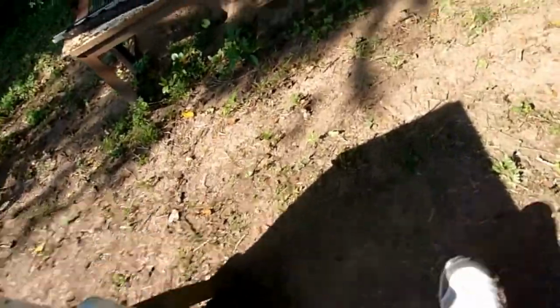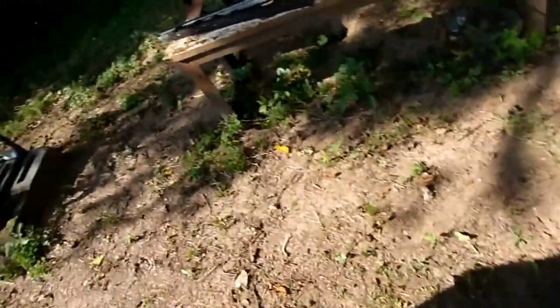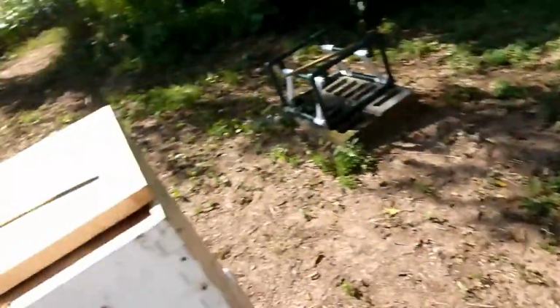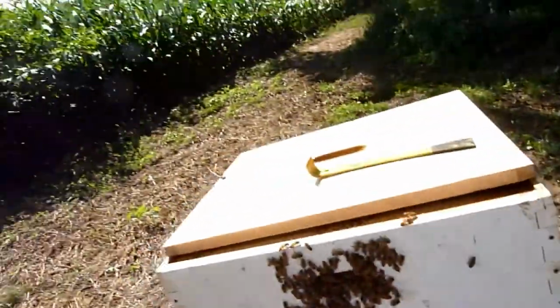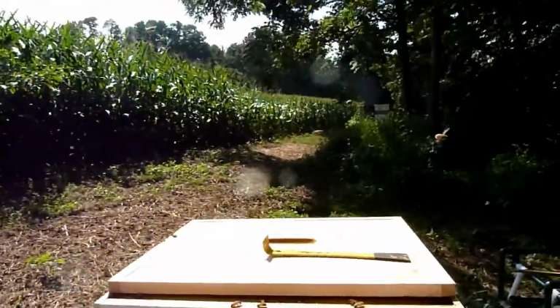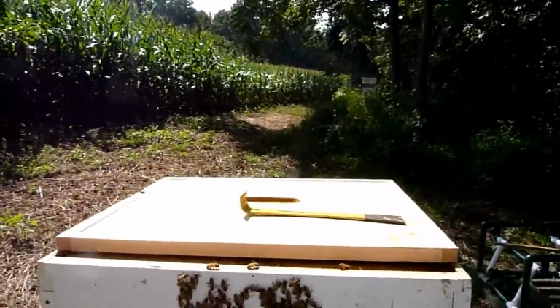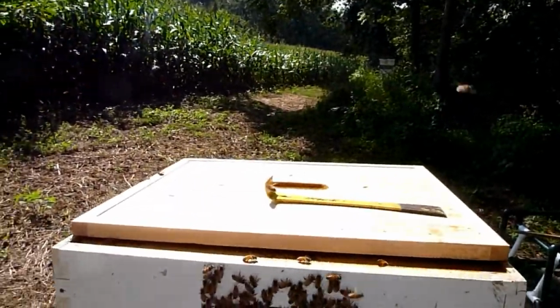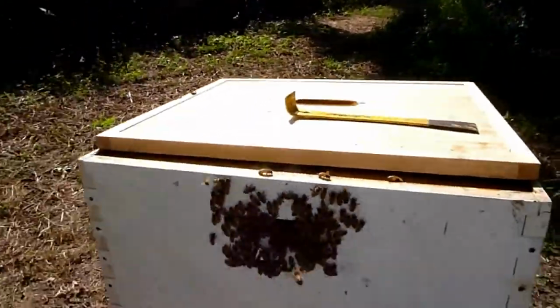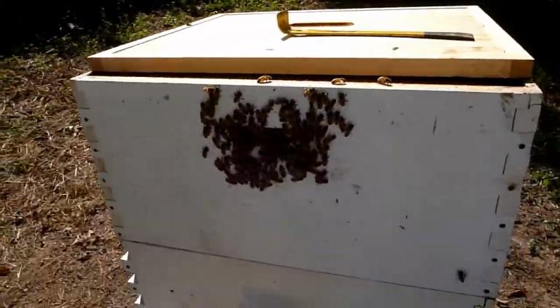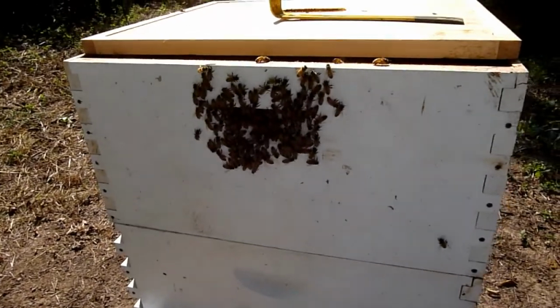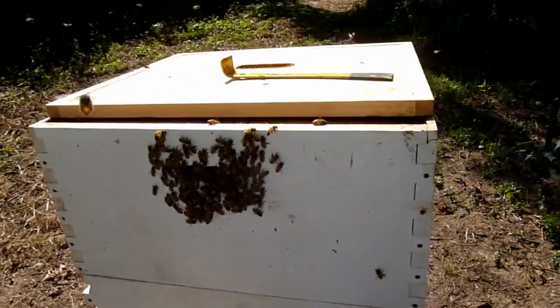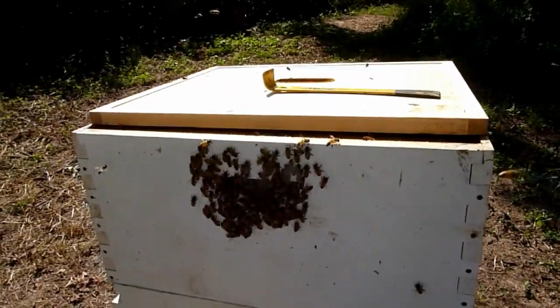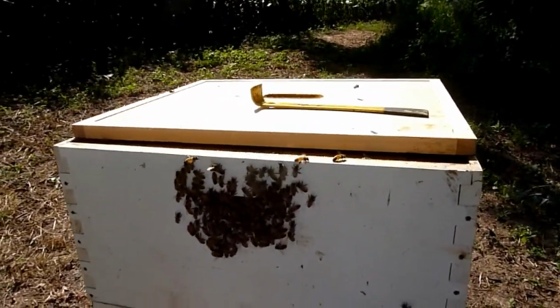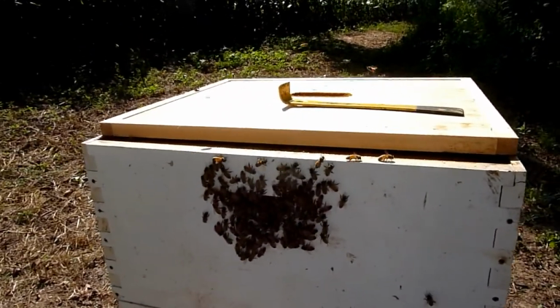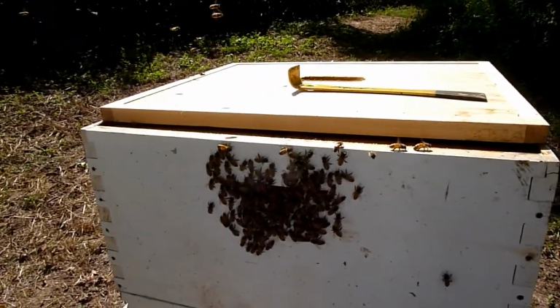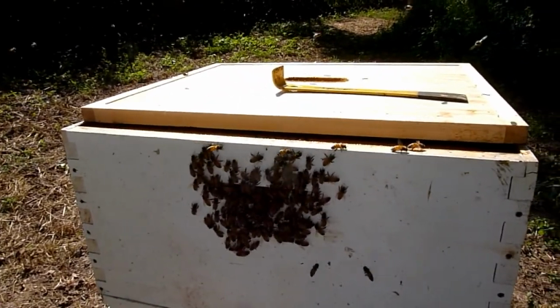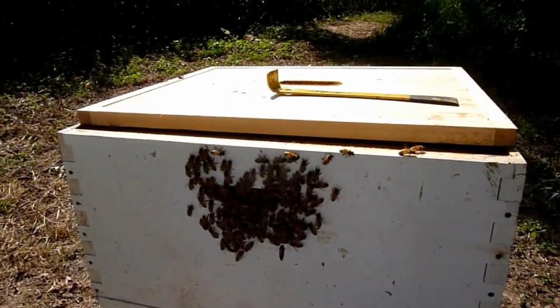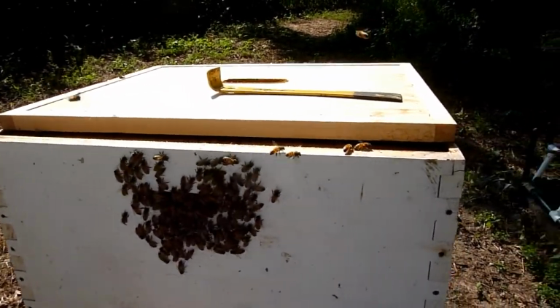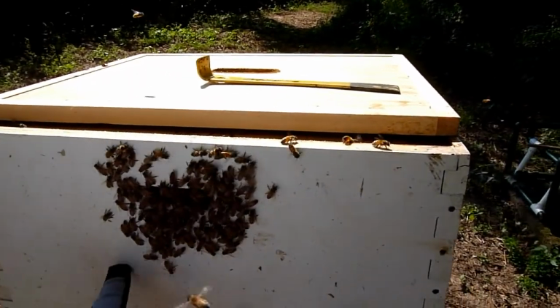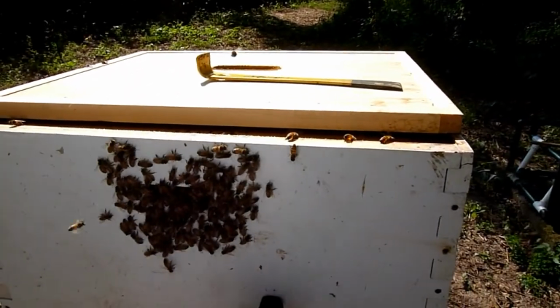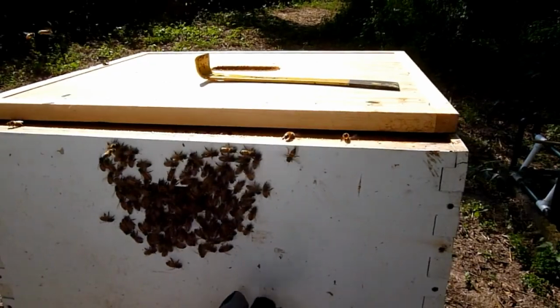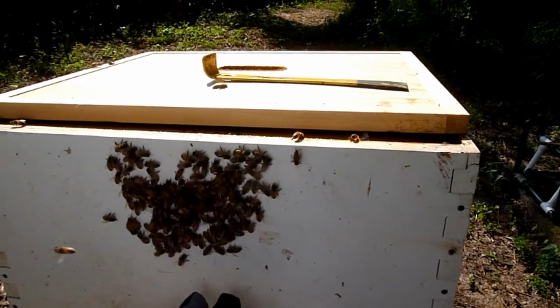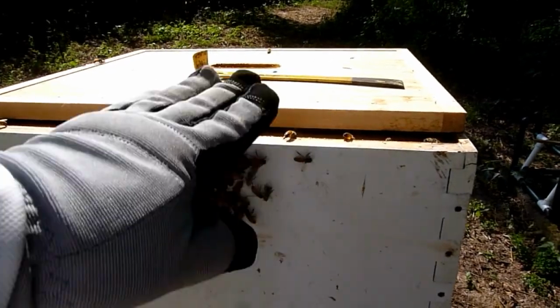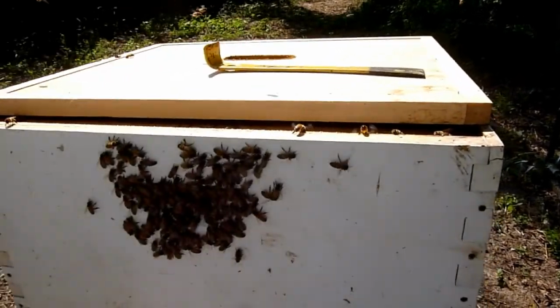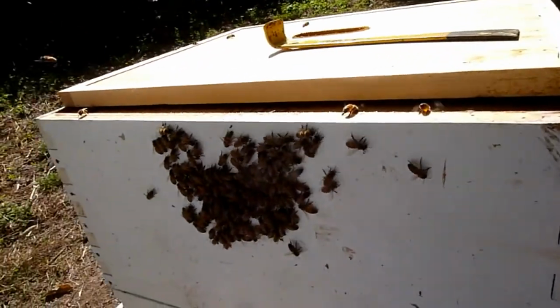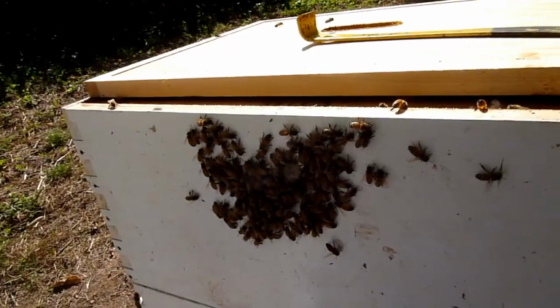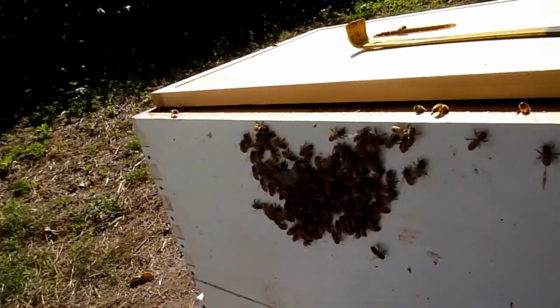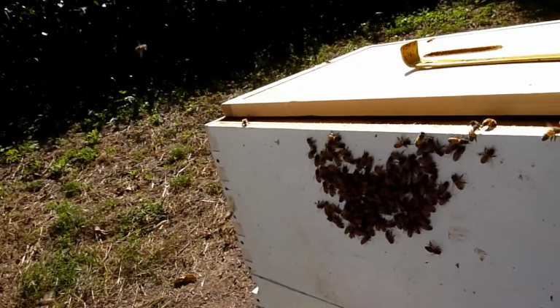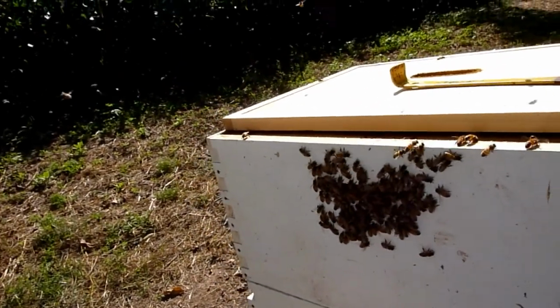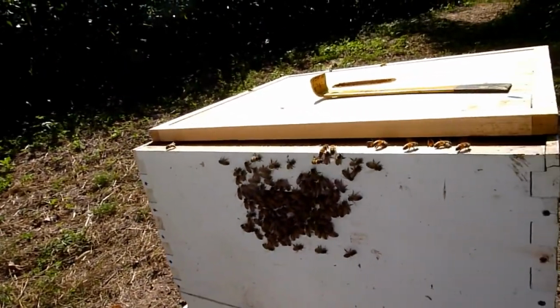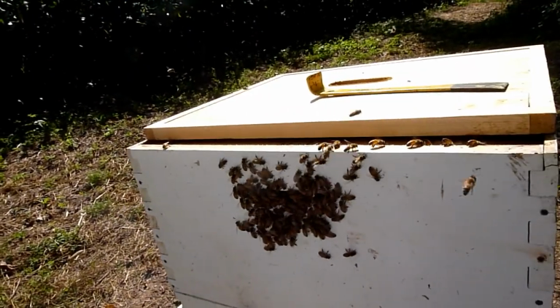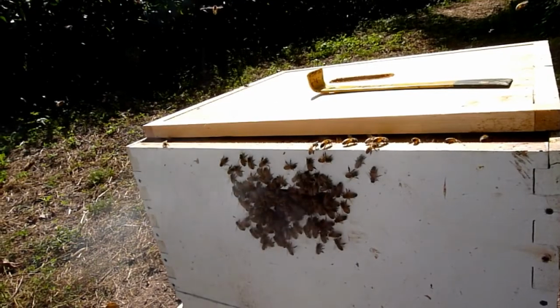I read on the internet a technique that said if you have bees clustered on the outside of your box like this, you can get them to go in by smoking down underneath and they should retreat up. So you're not going to smoke them directly, you're just going to put smoke underneath.